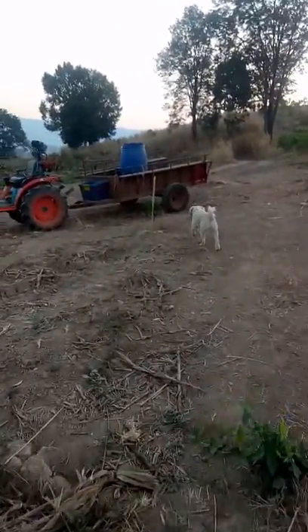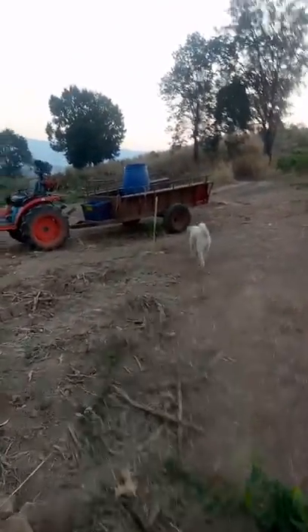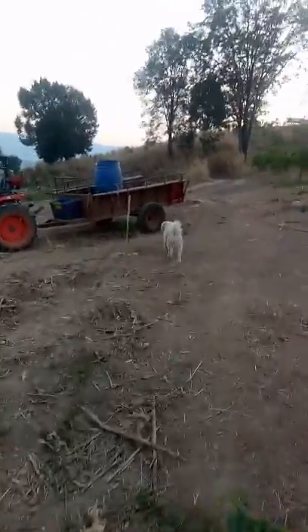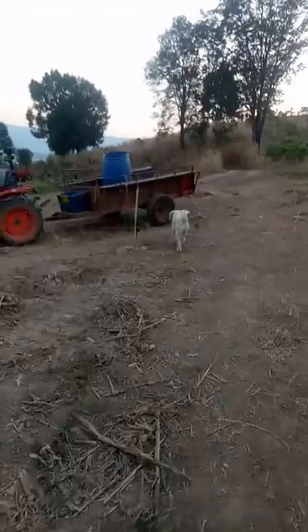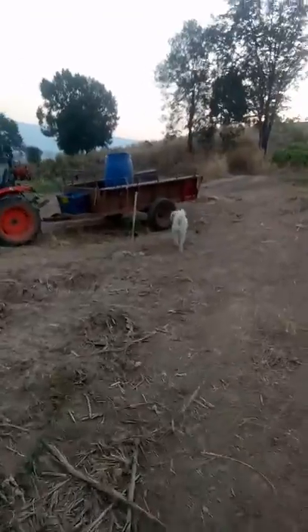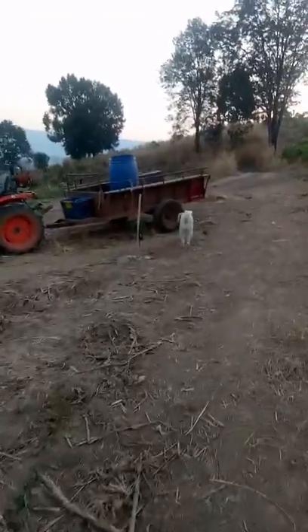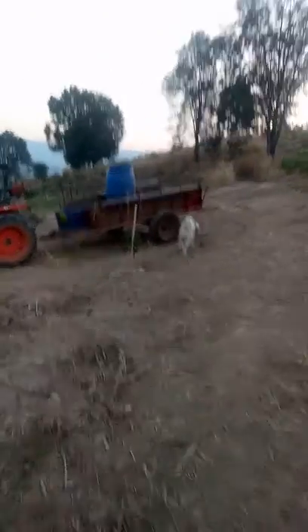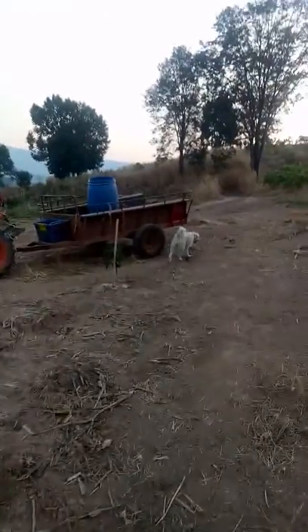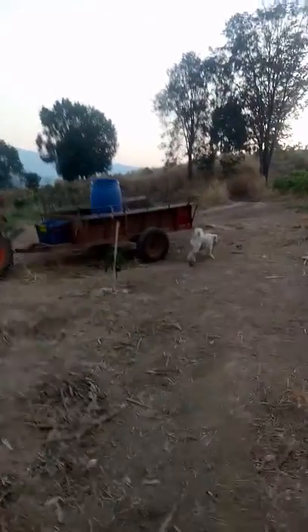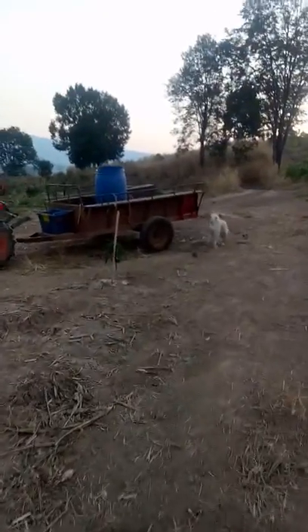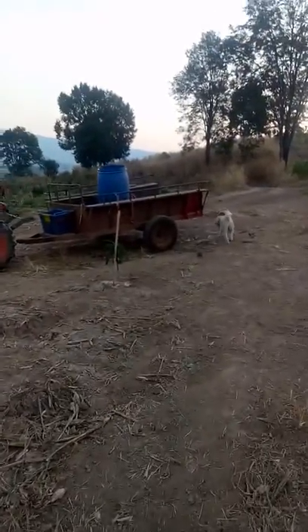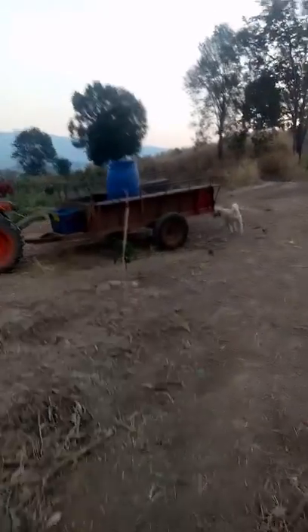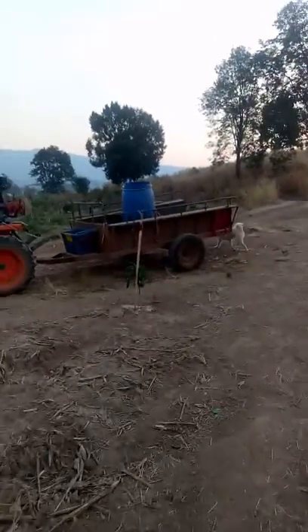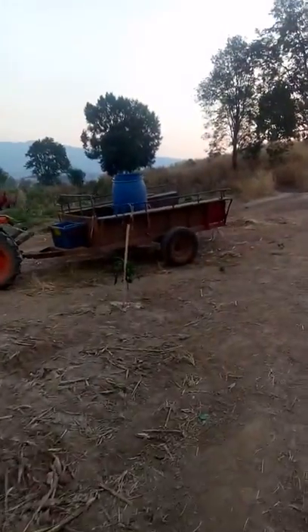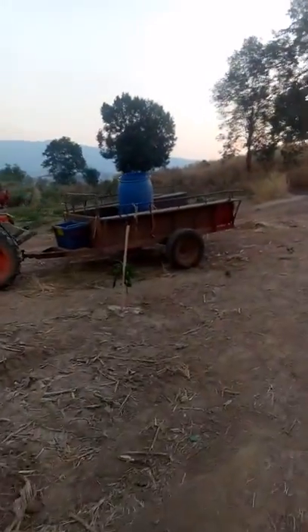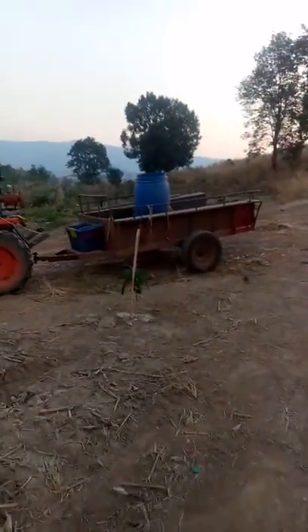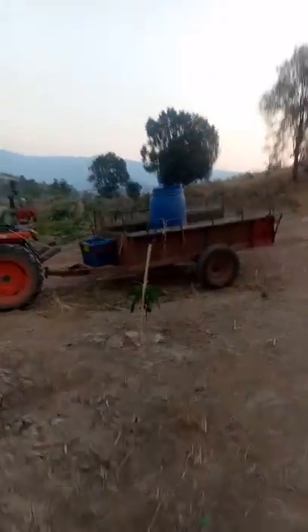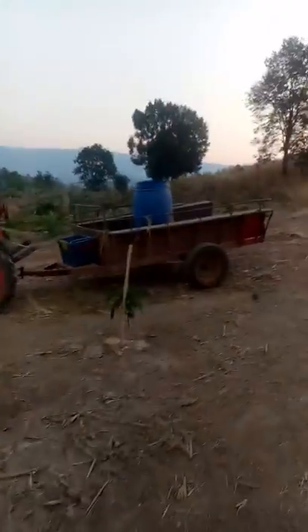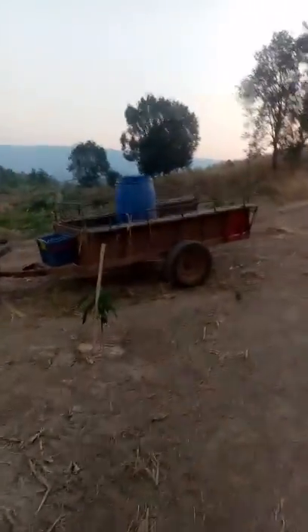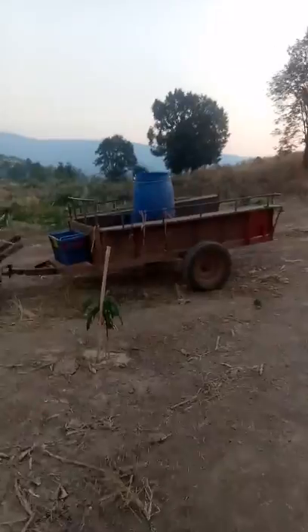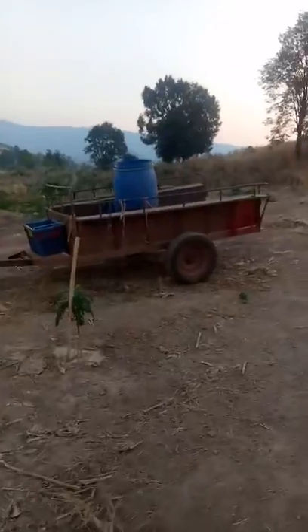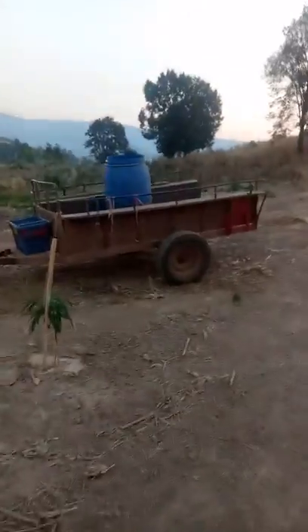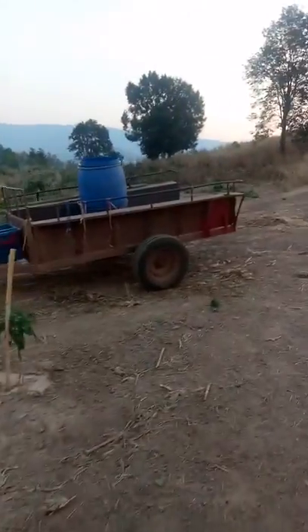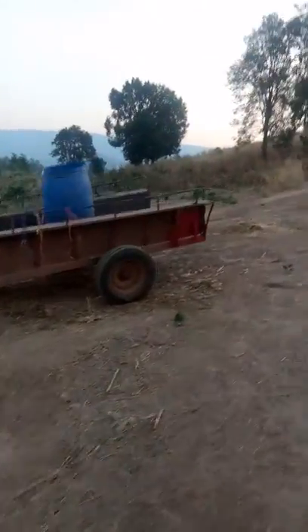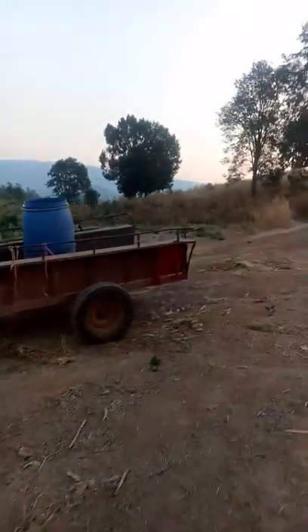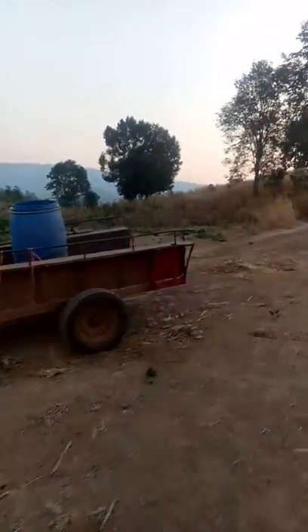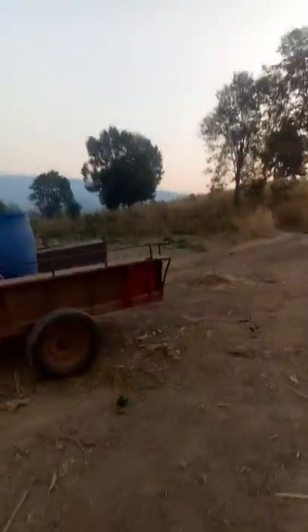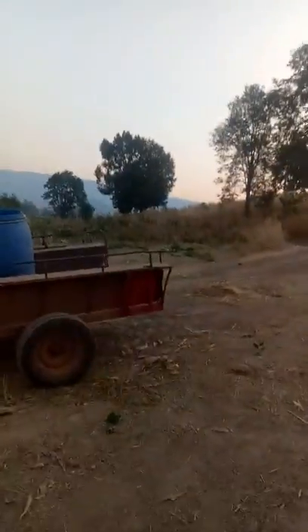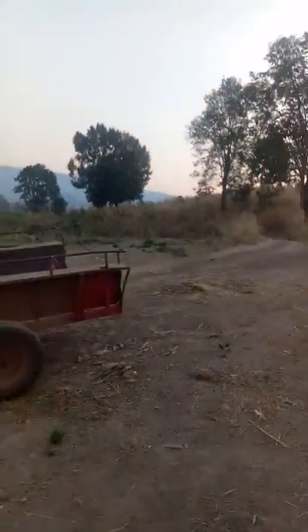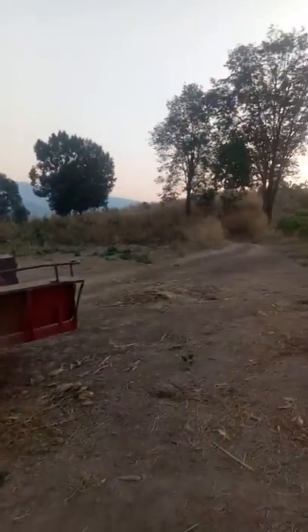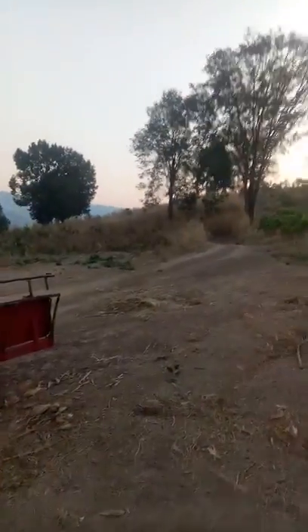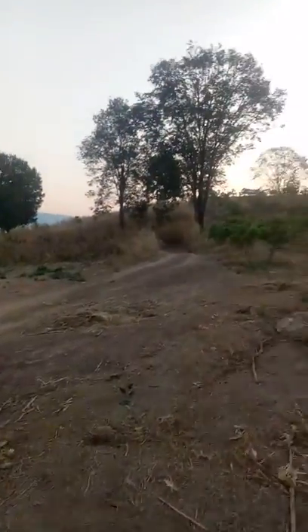Dogs — you've got to love them. All right then, I better get my watering done, and I'll catch up with you again sometime, folks. Bye now.